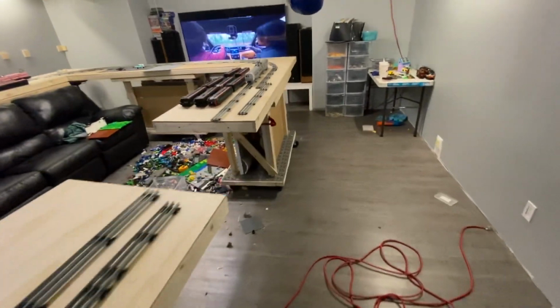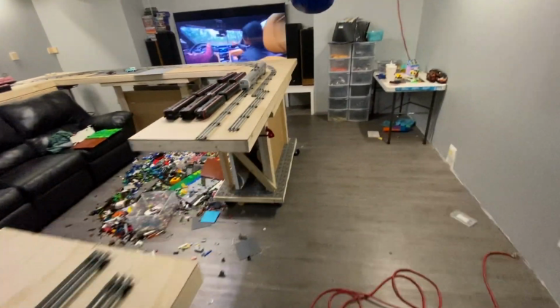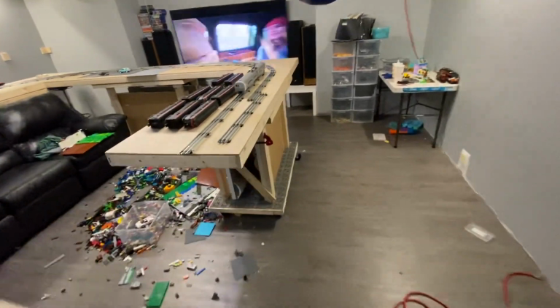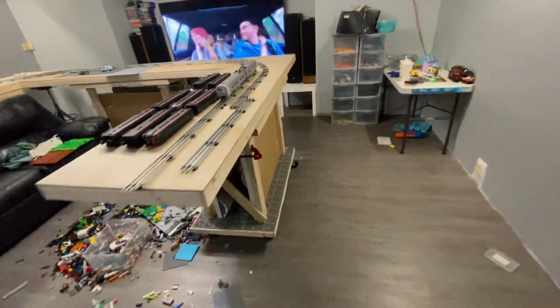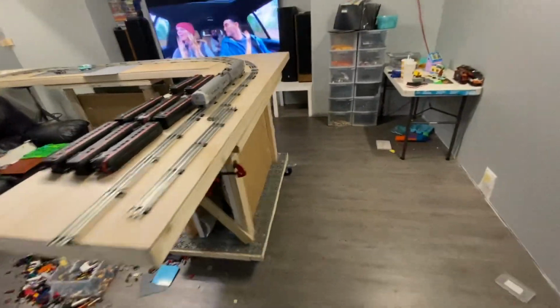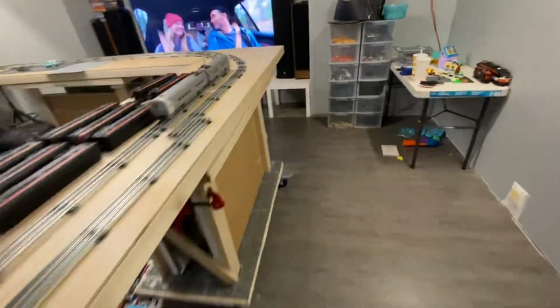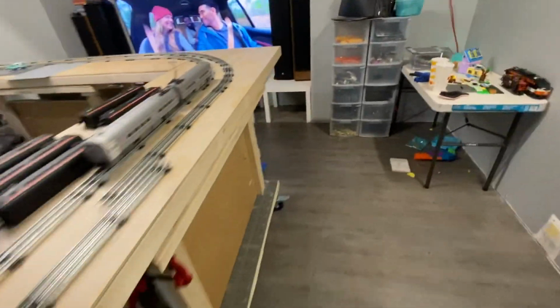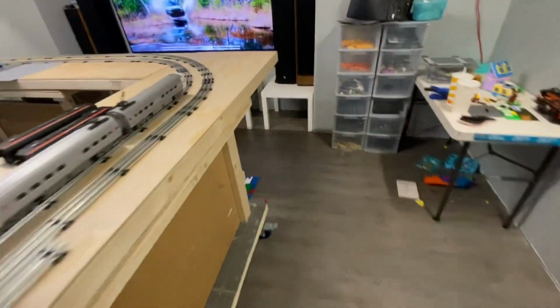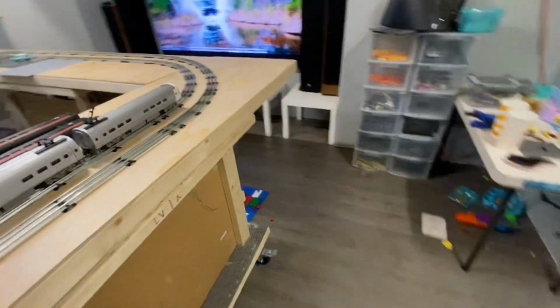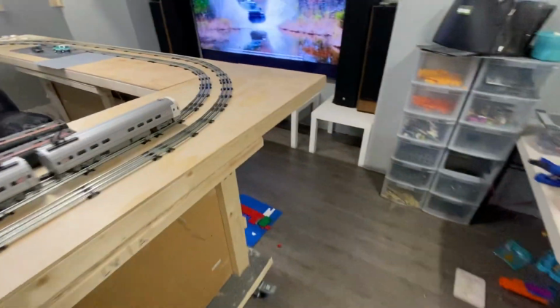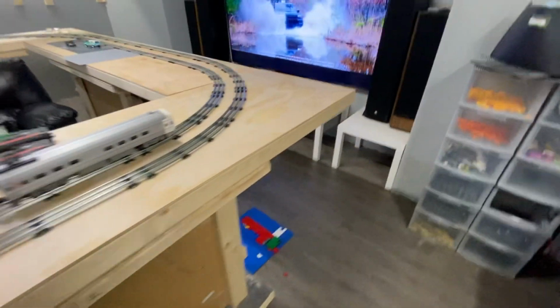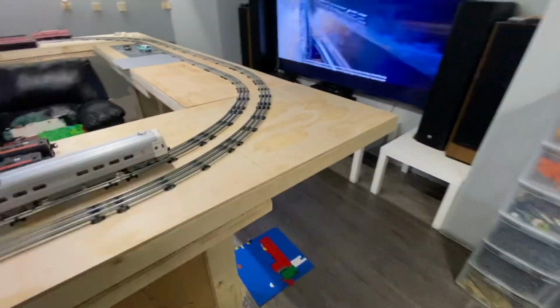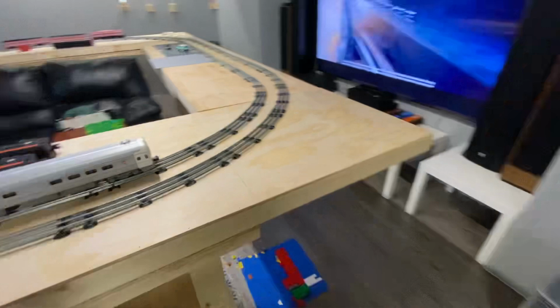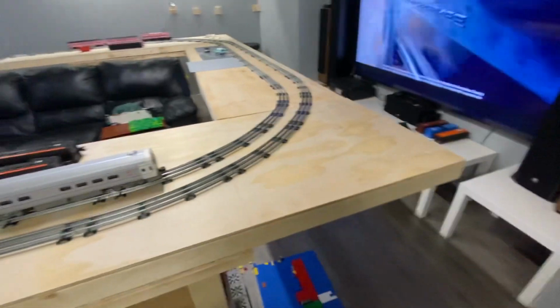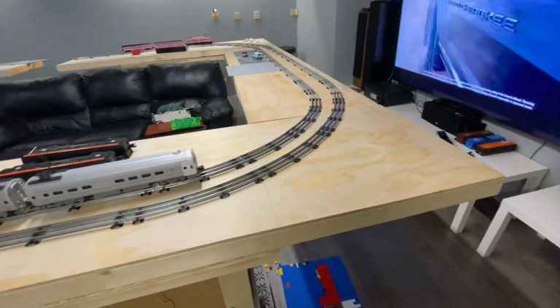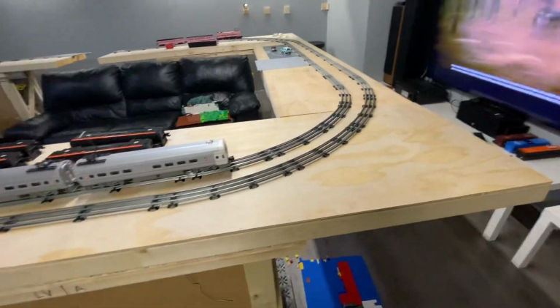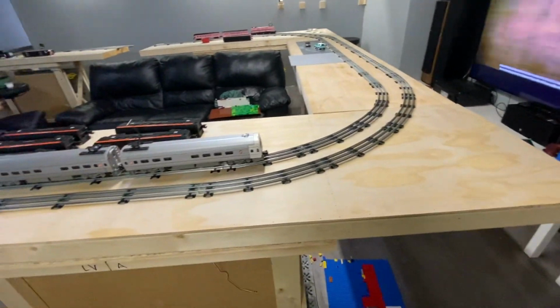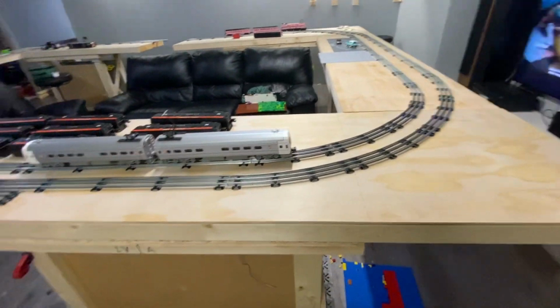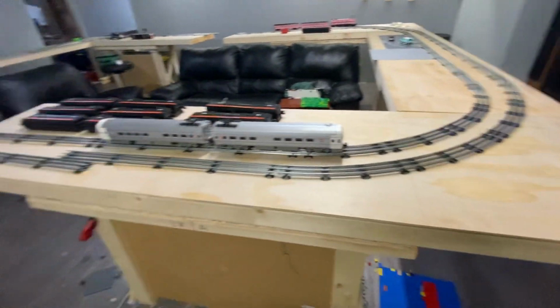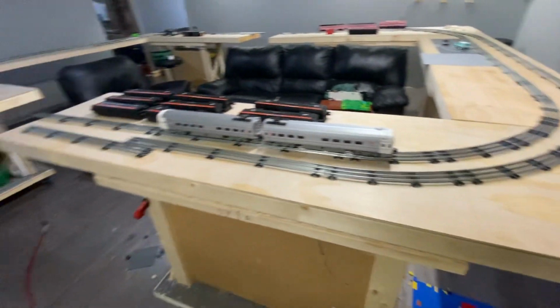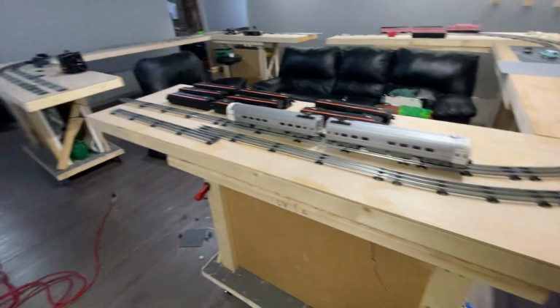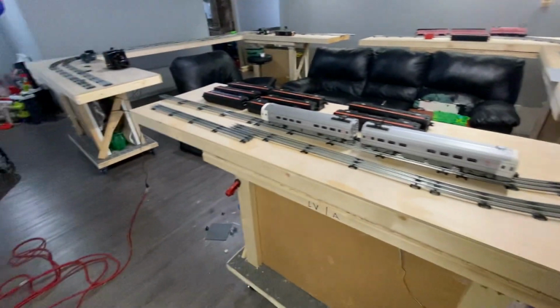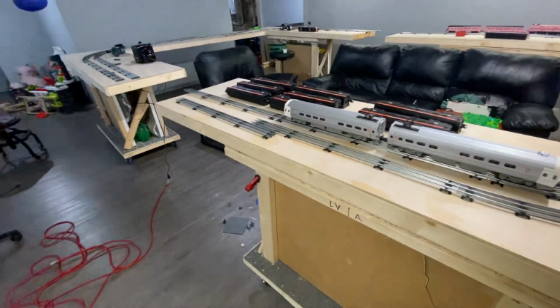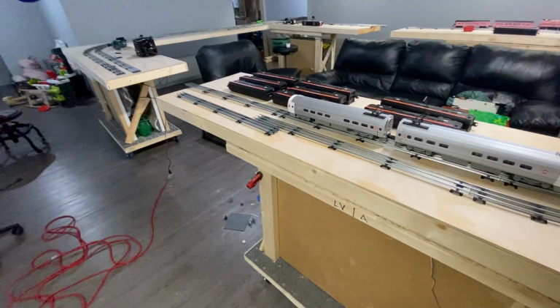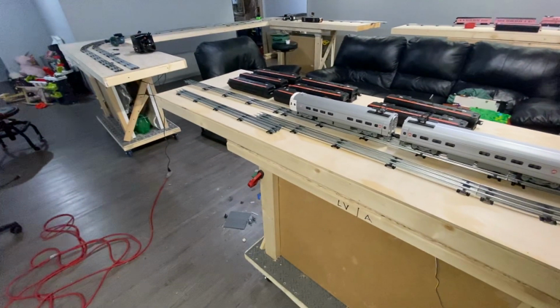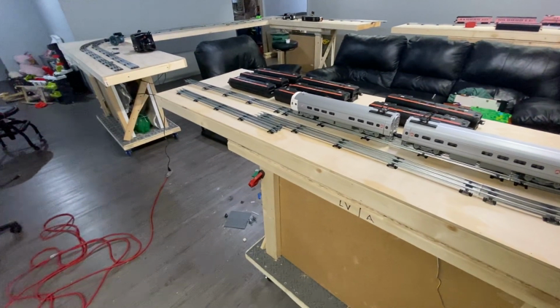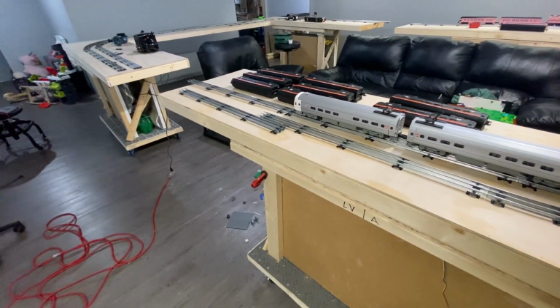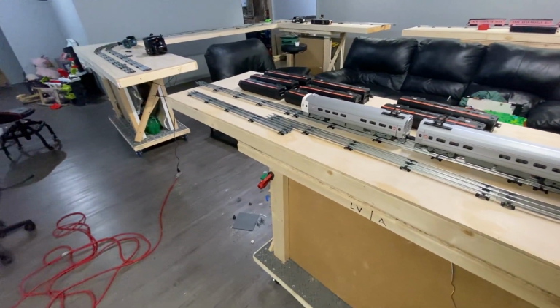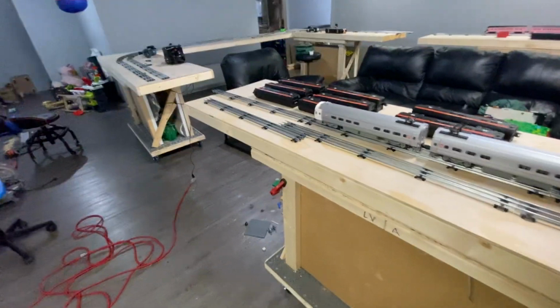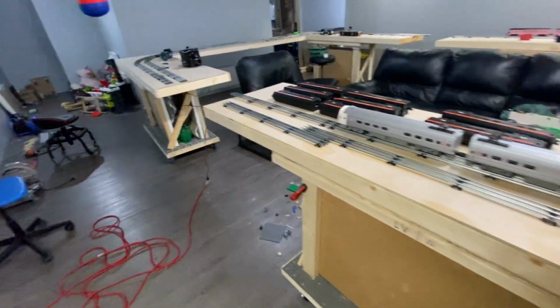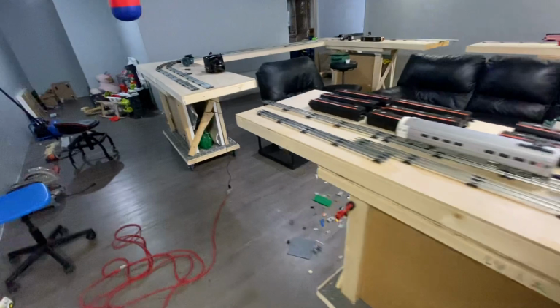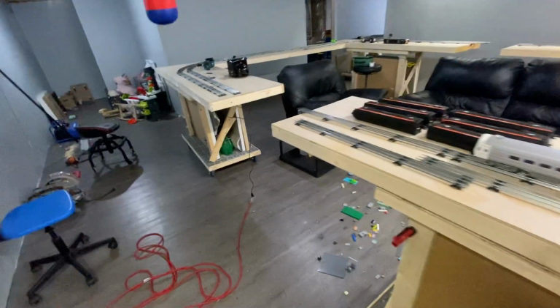Then I can put the couch and the chair on the other side in front of the TV. When this is set up I'm having a small living room and basically get pretty much everything I want.